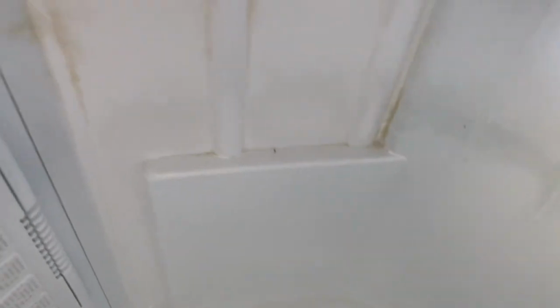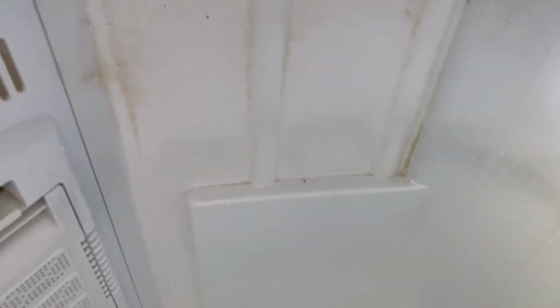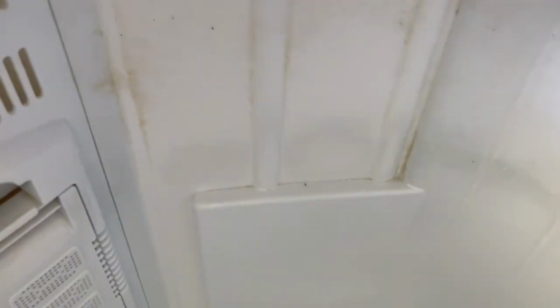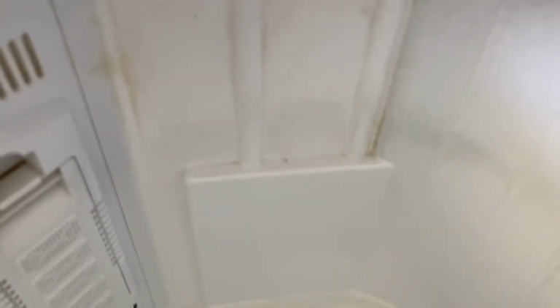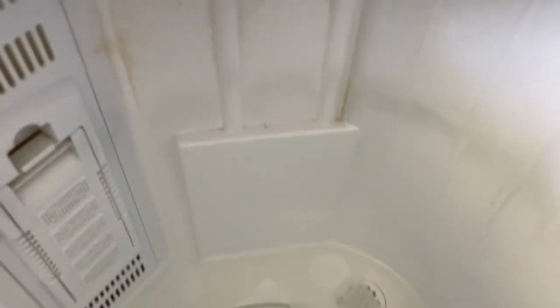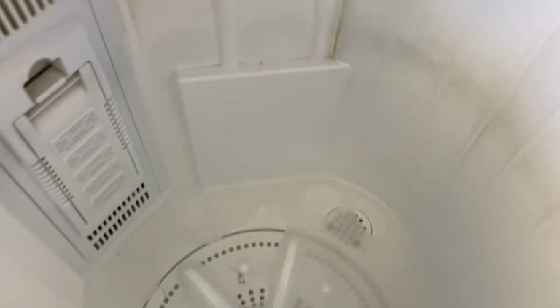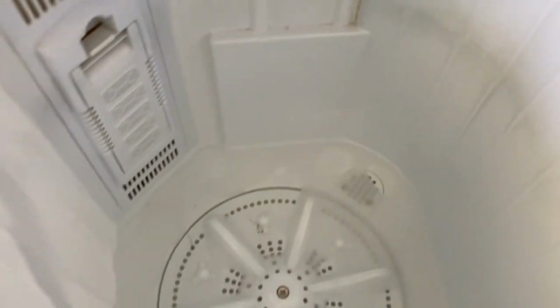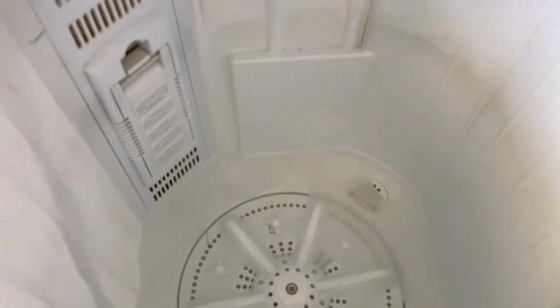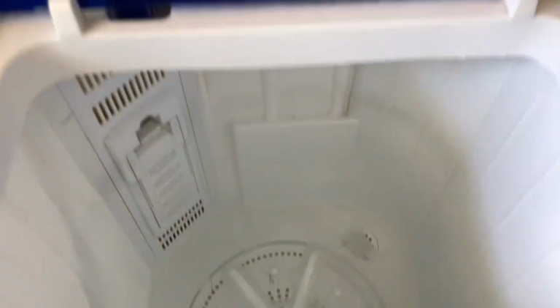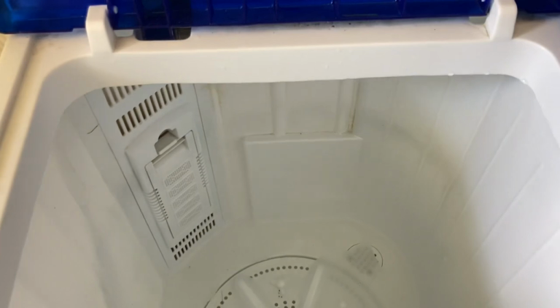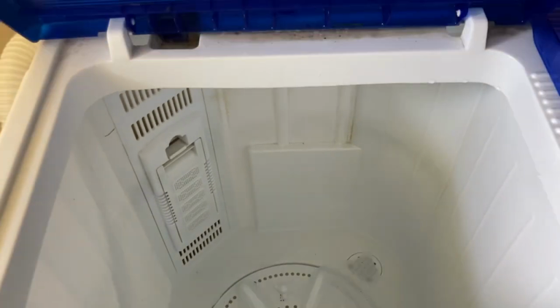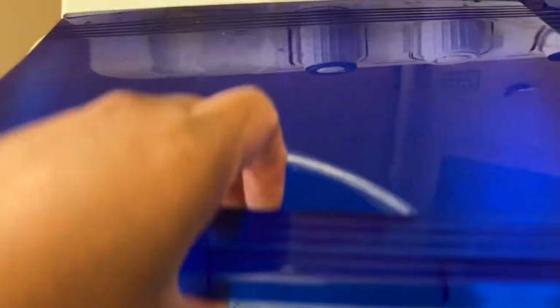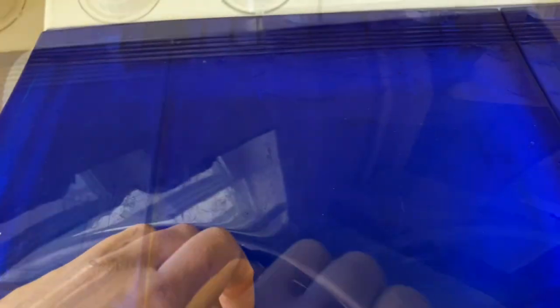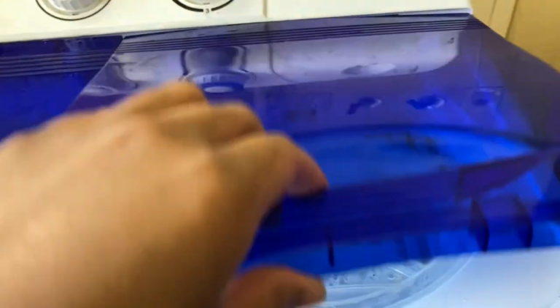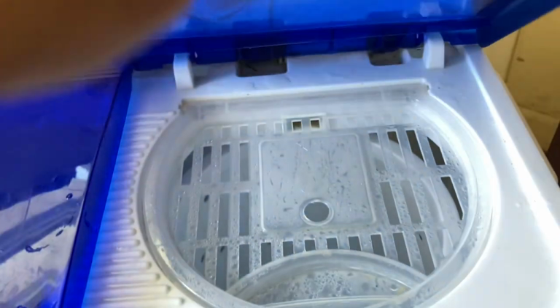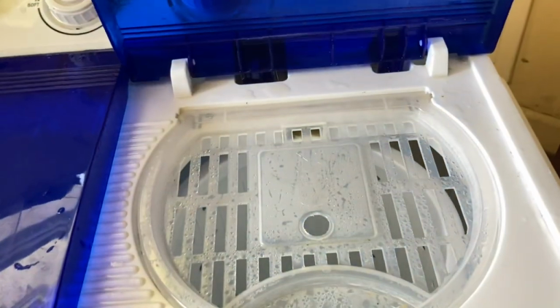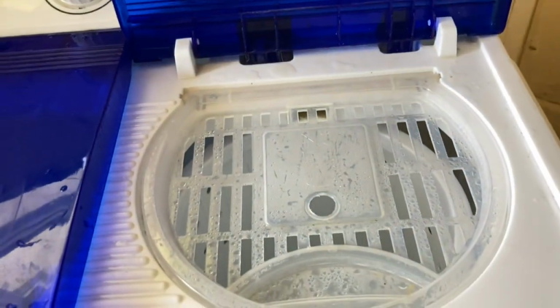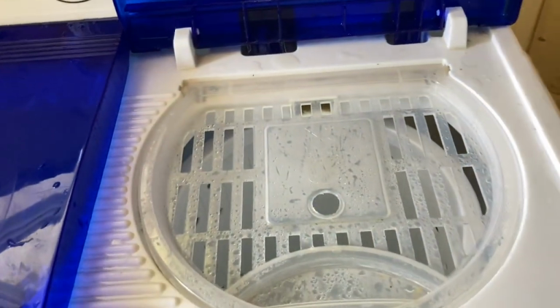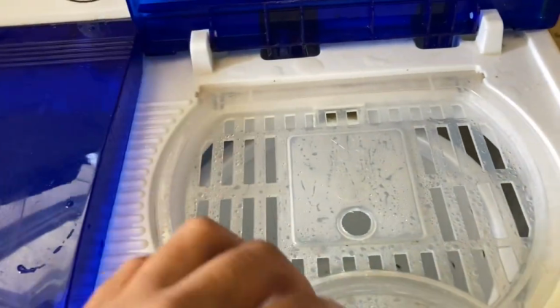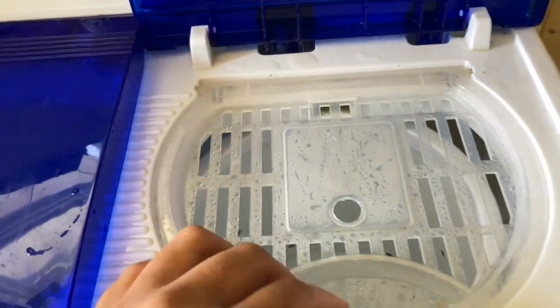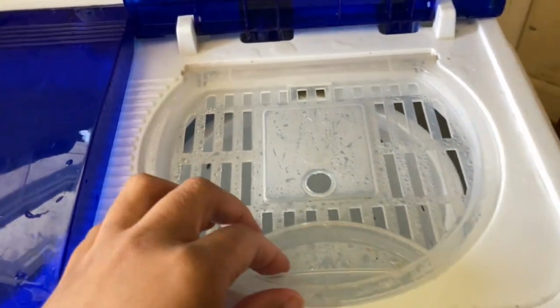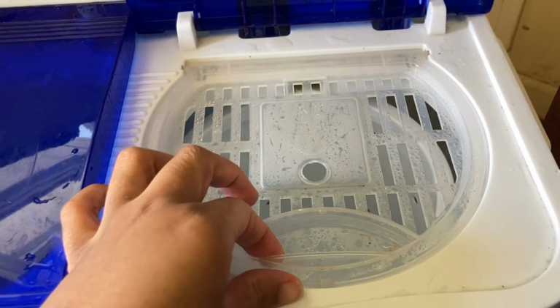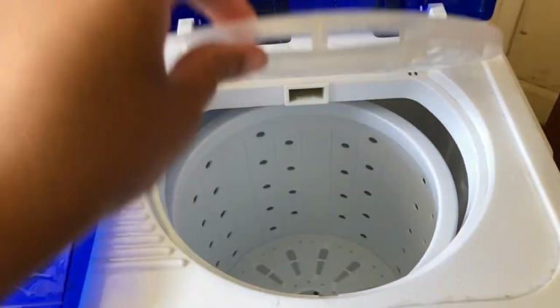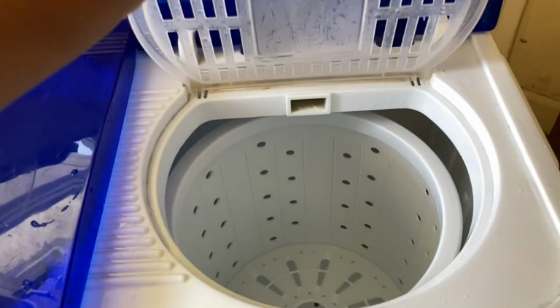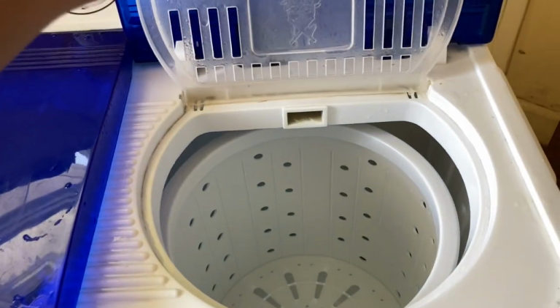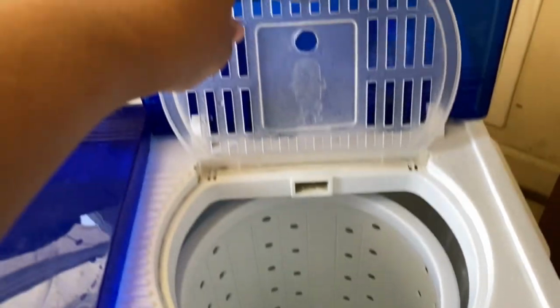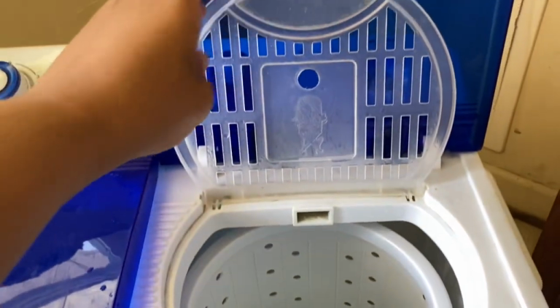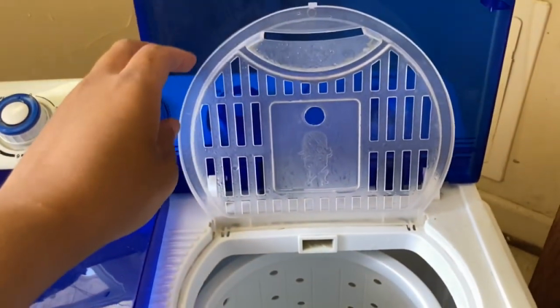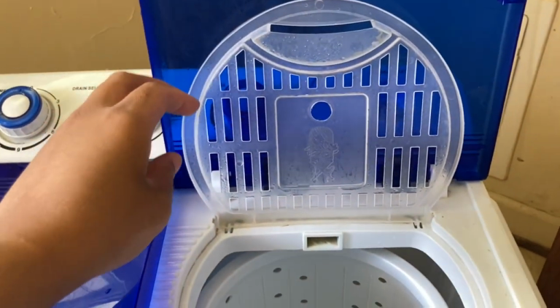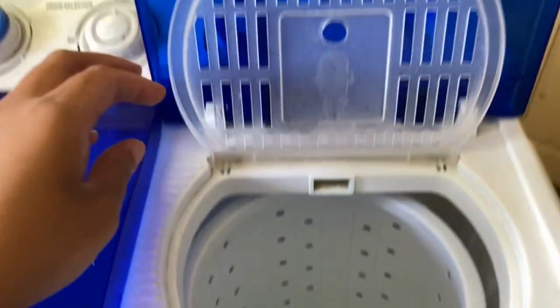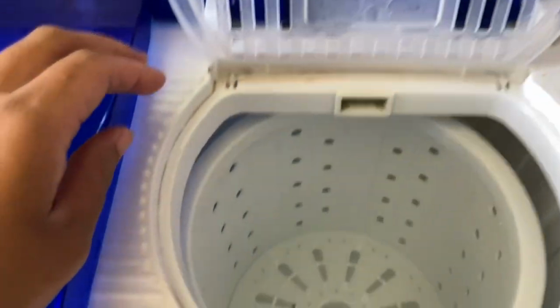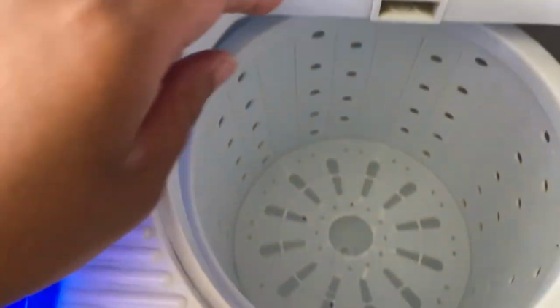It's a little dirty — we've had this for over three months so I haven't washed it yet. And right here is the spinner side. It's really, really tiny but it works beautifully.